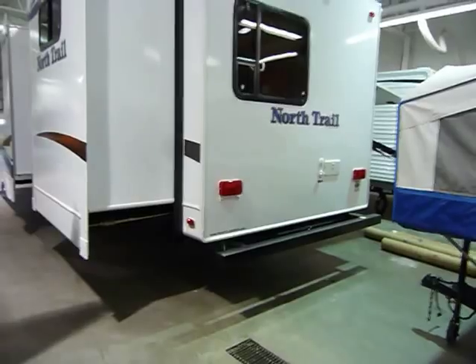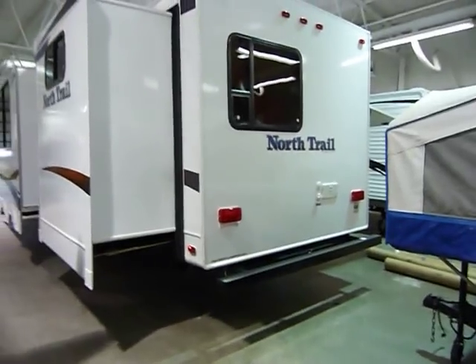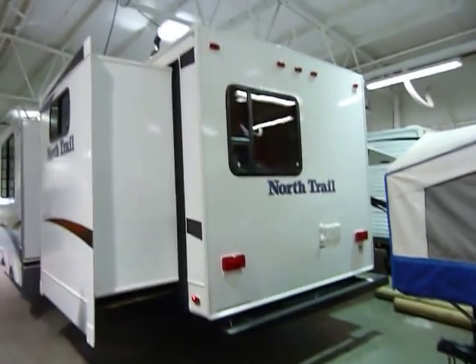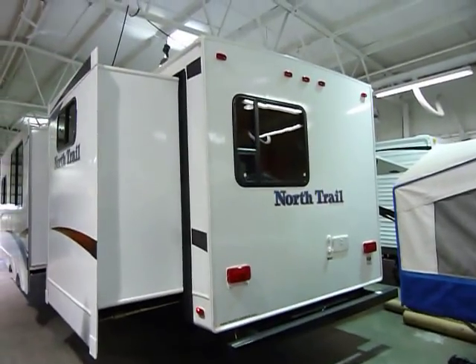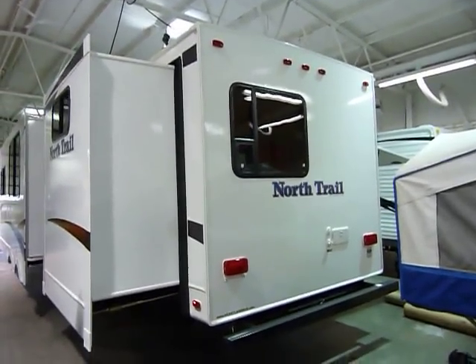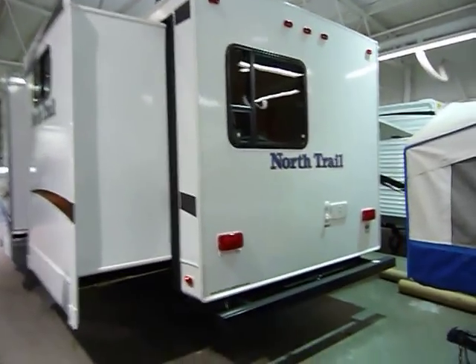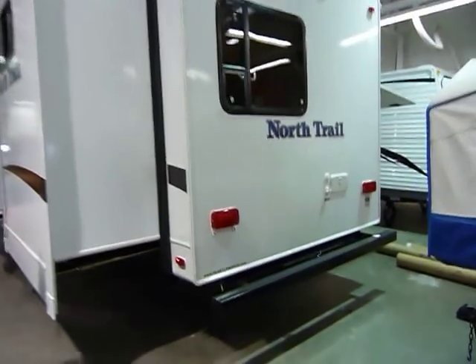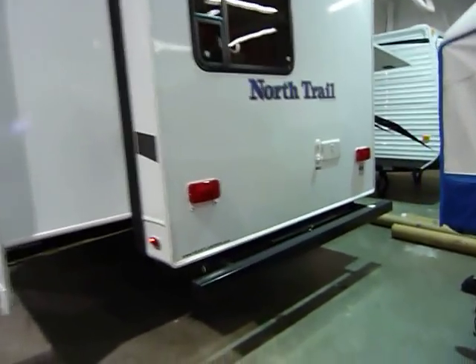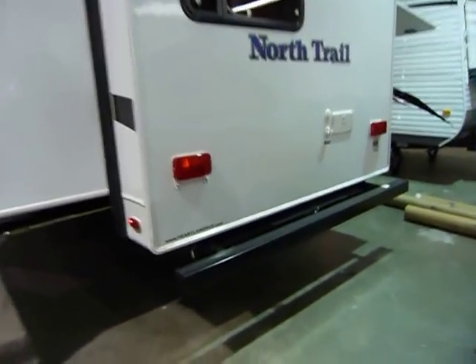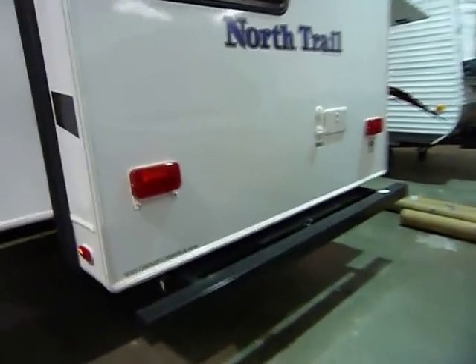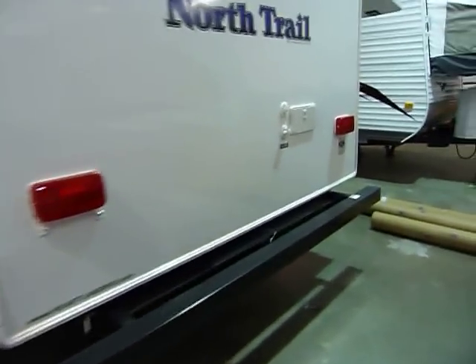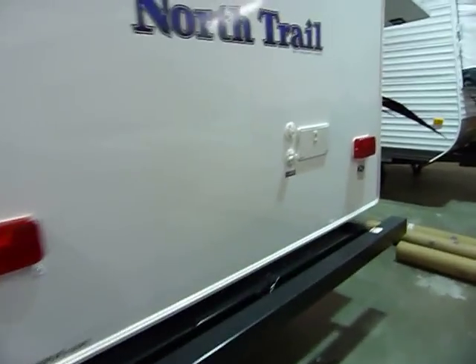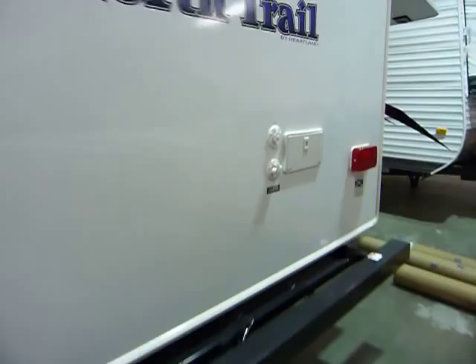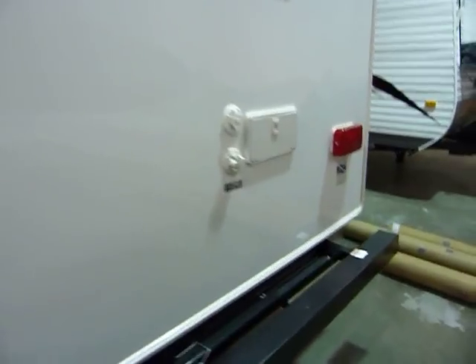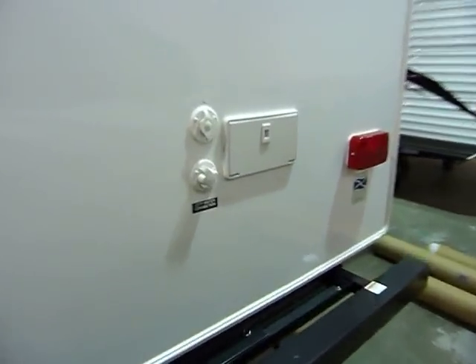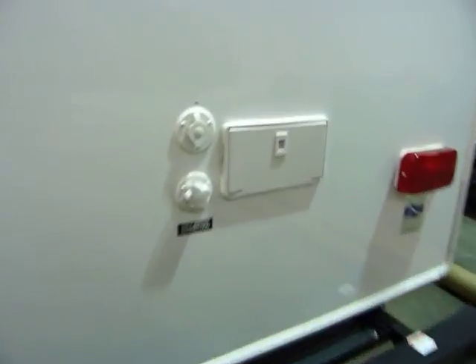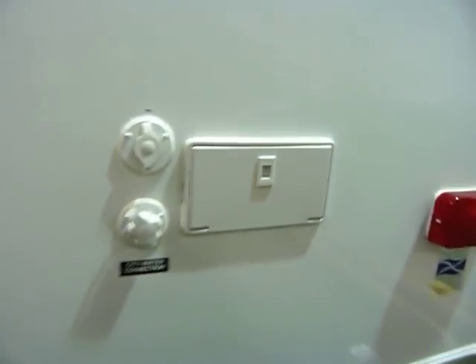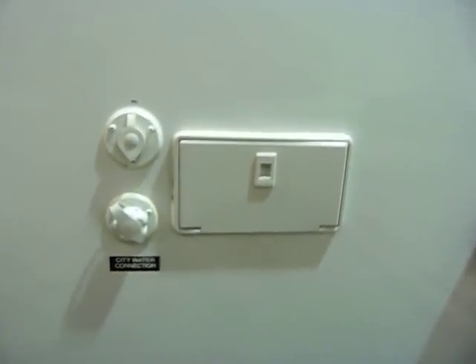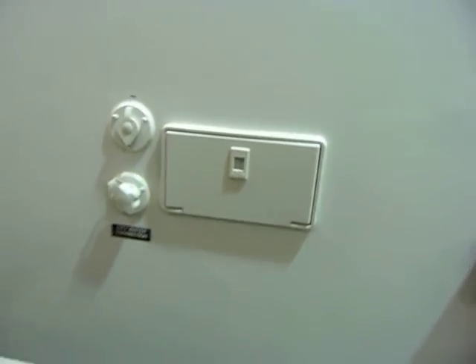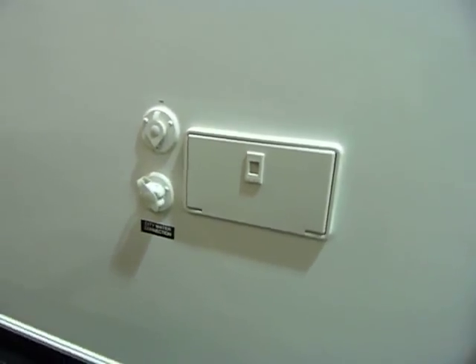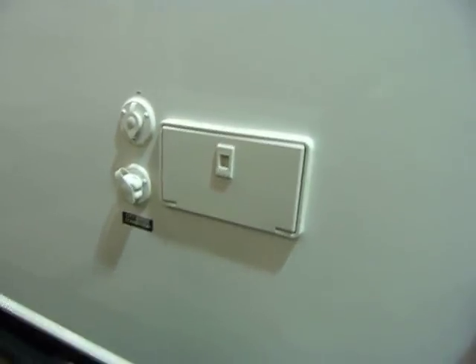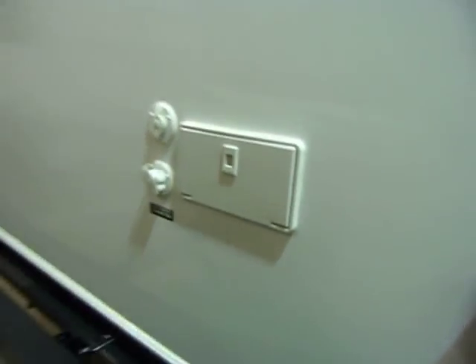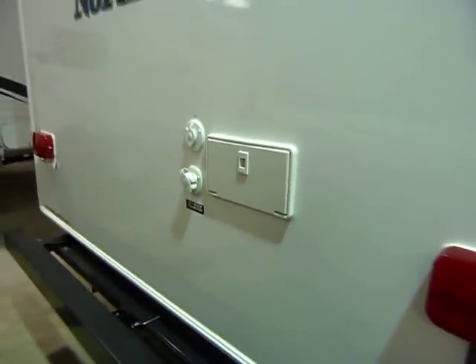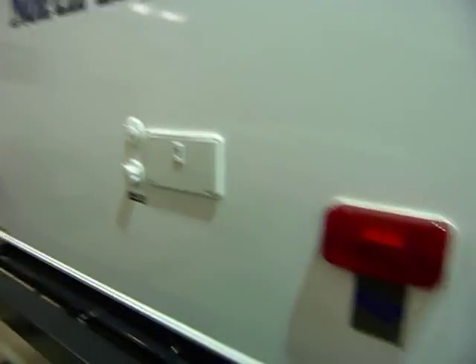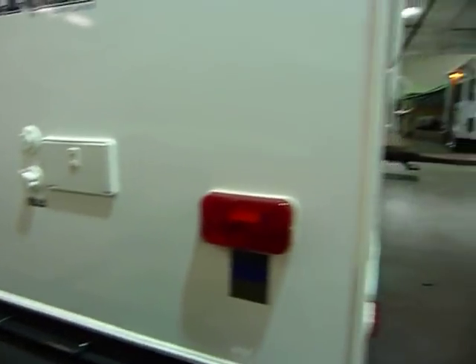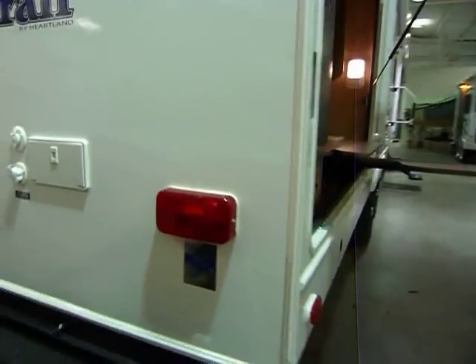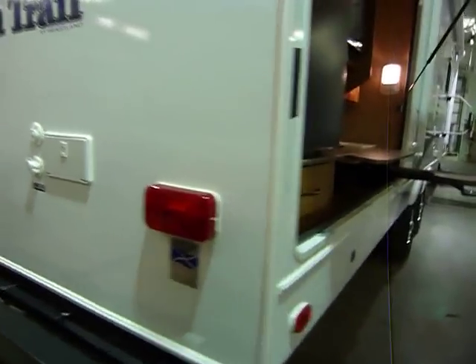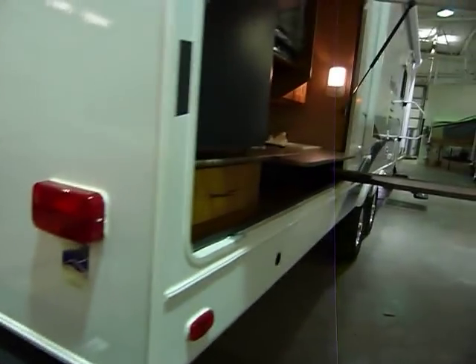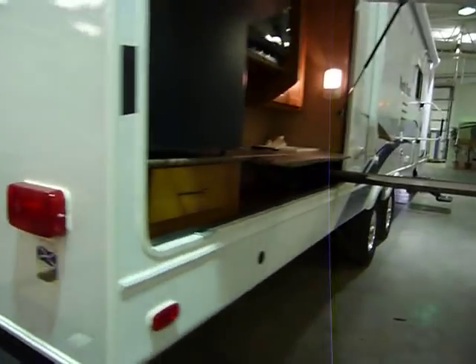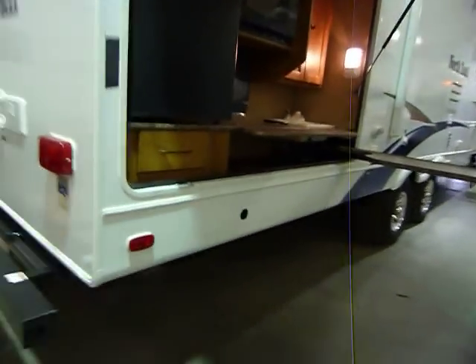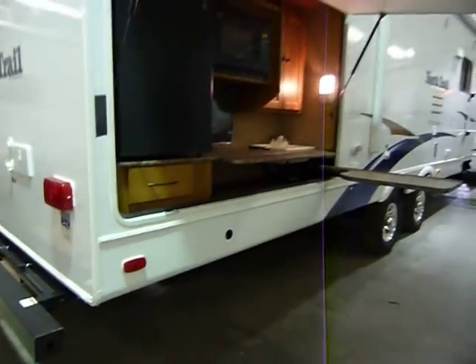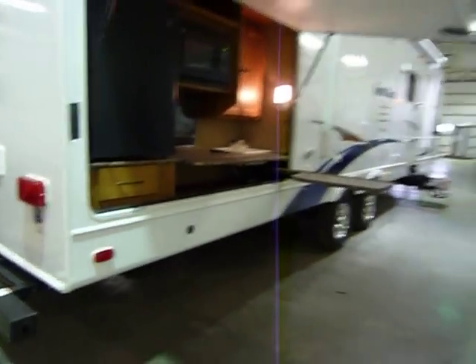You can slide the bumper right out — very easy and convenient way to store additional items. There's also the exterior shower option, city water connection, as well as exterior cable access so you can plug in to park cable connections.